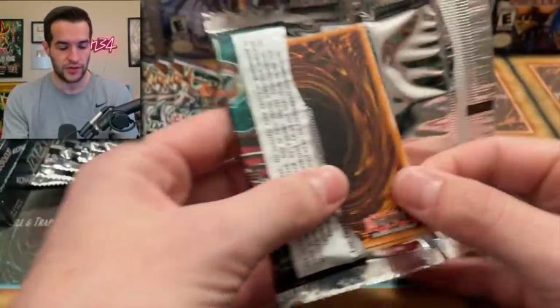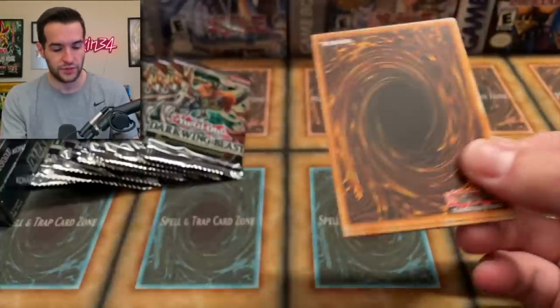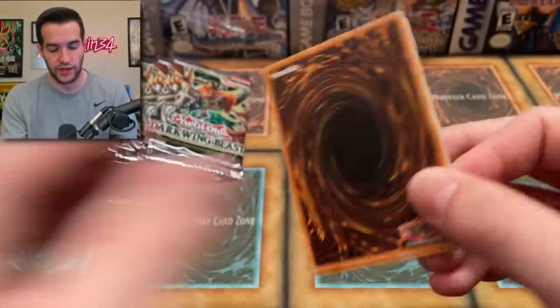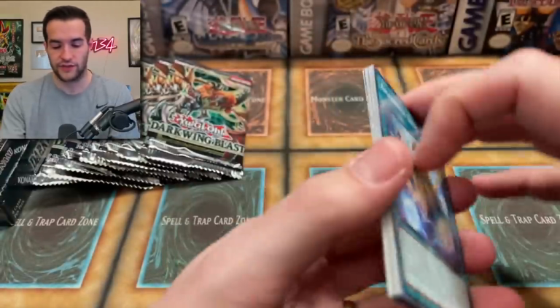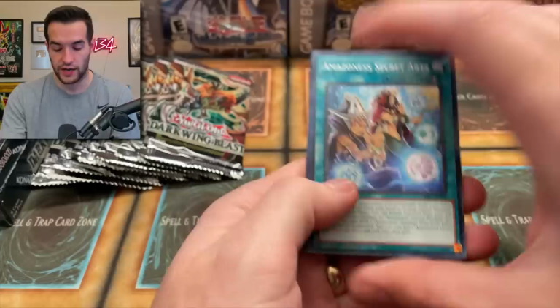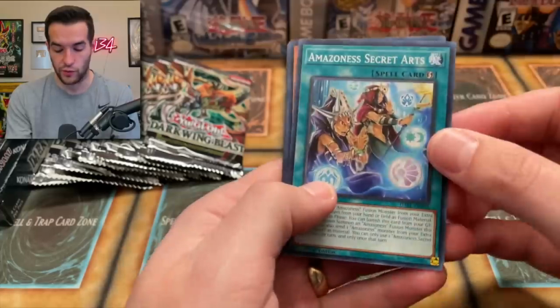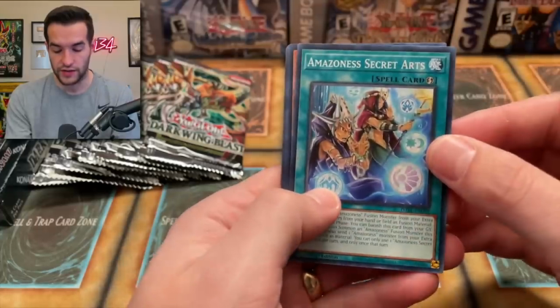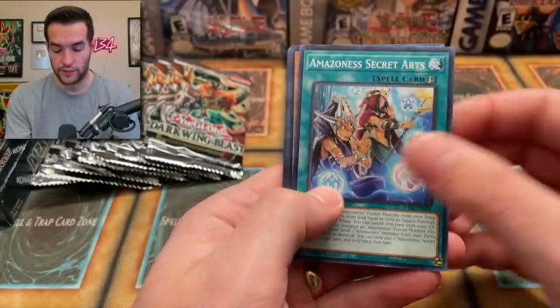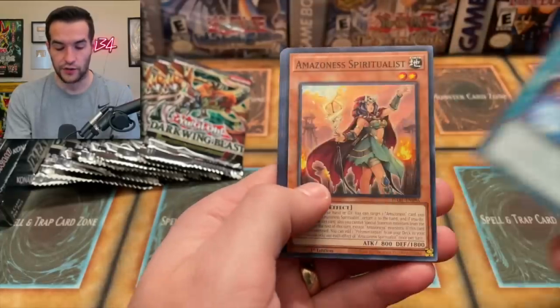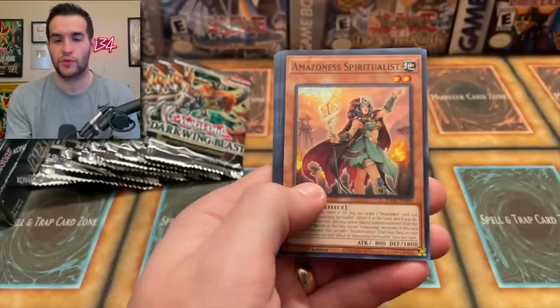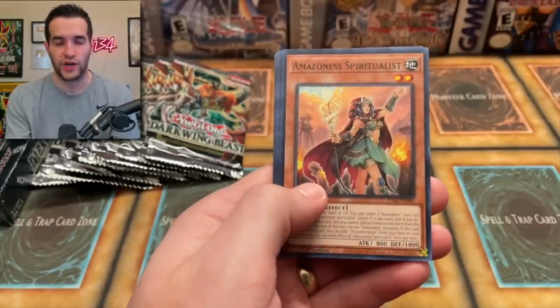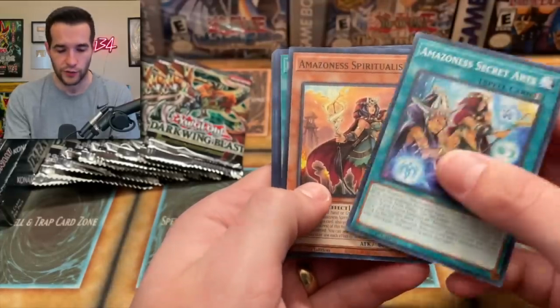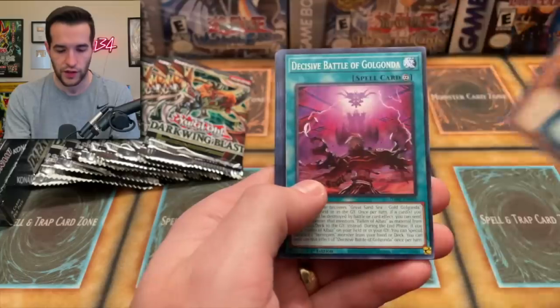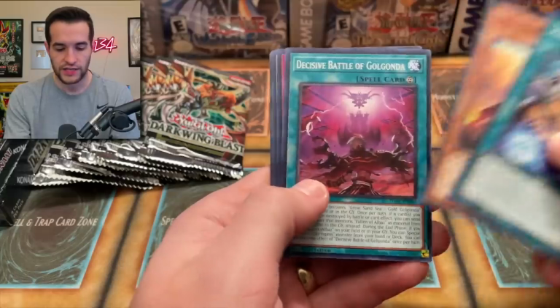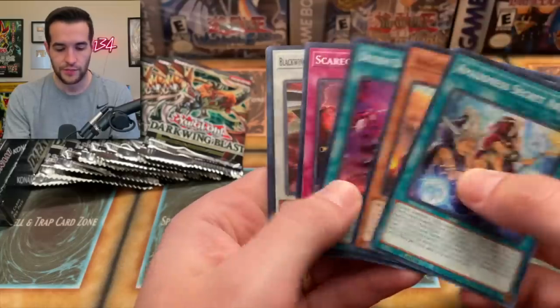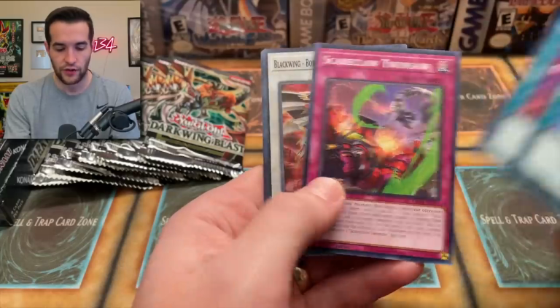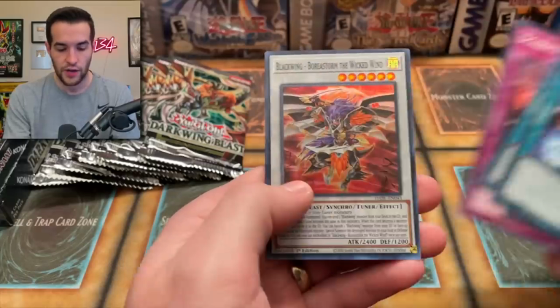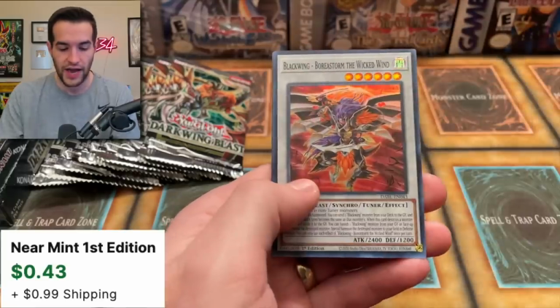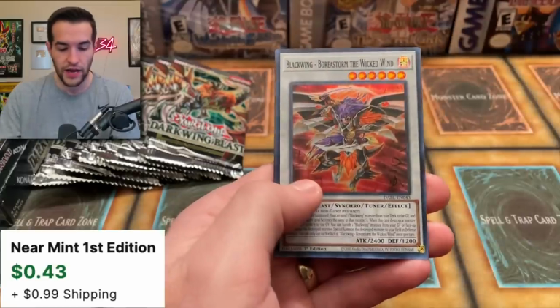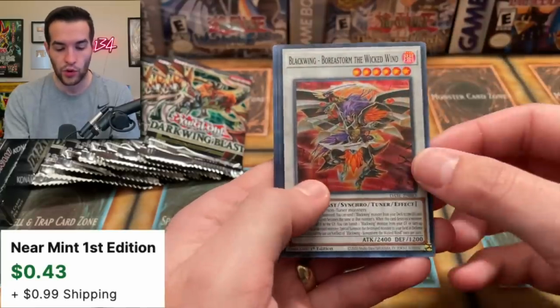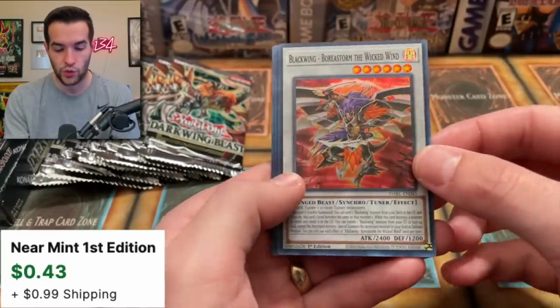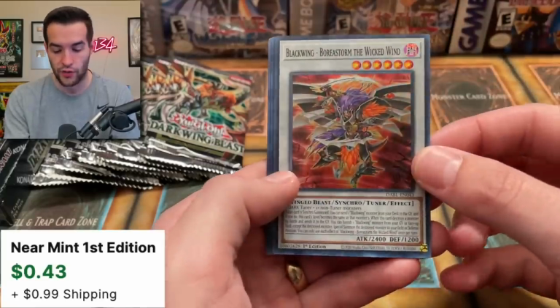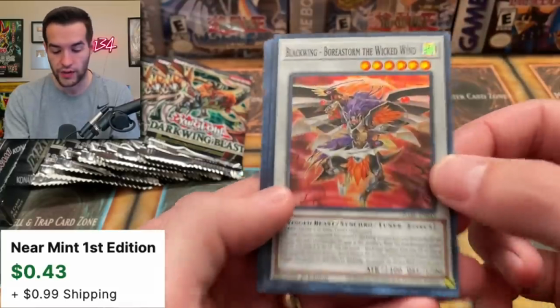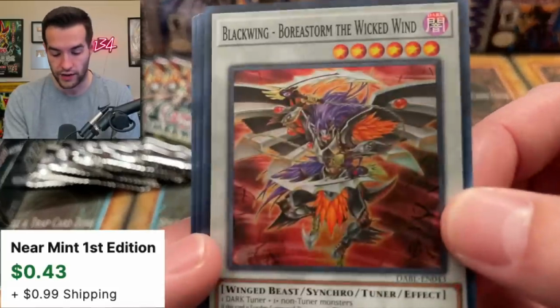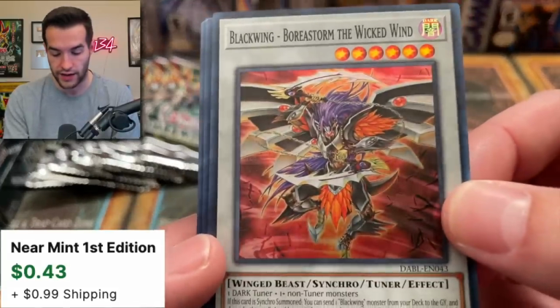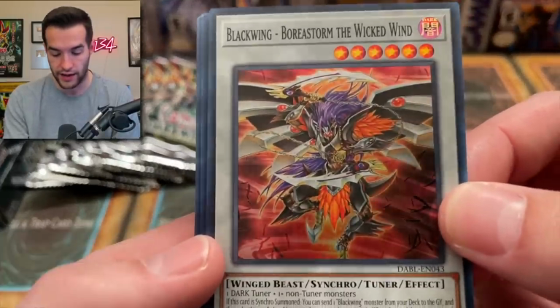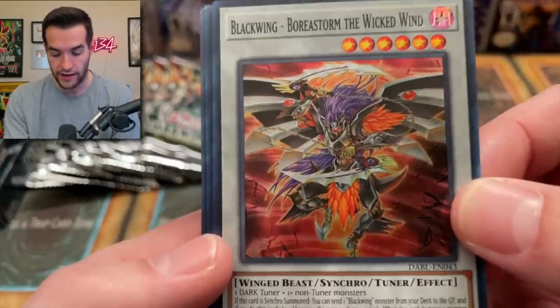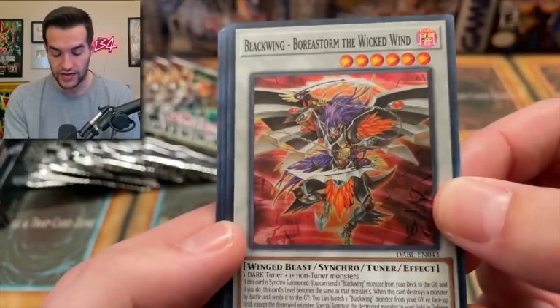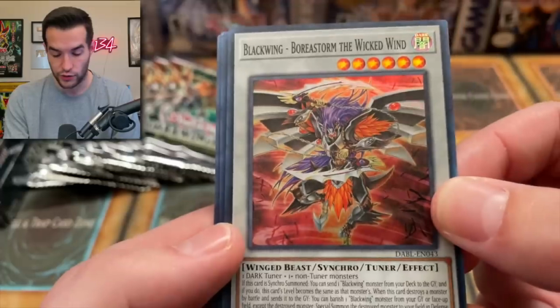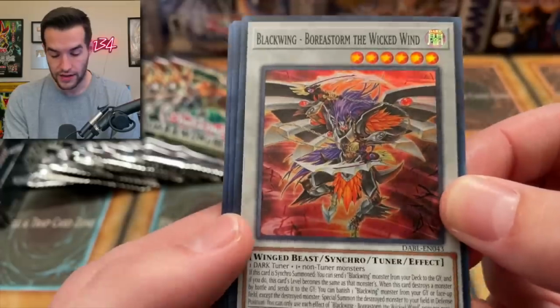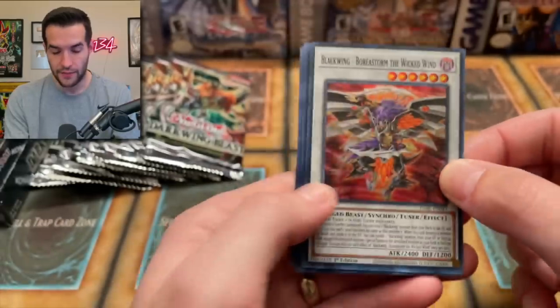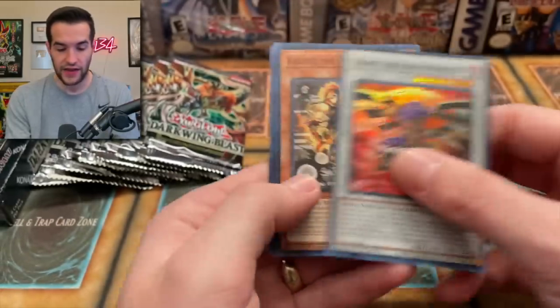Maybe check out some people's collections, see if I can pick up some cool cards. Amazon Secret Arts. I'll bring some trades of course as well. Decisive Battle, Black Wing, Bora Storm, the Wicked Wind. Not going to lie, this guy looks really cool. I'm a fan of that card, that looks really nice. Kagero the Cannon Ninja — I feel like we've only seen one ninja and it's that Cannon guy over and over.